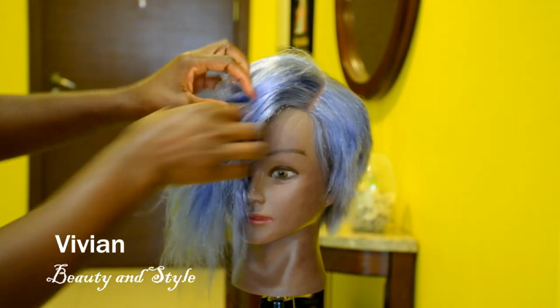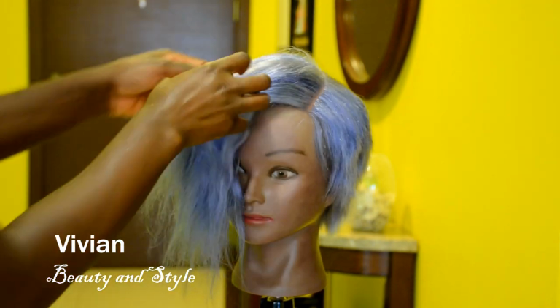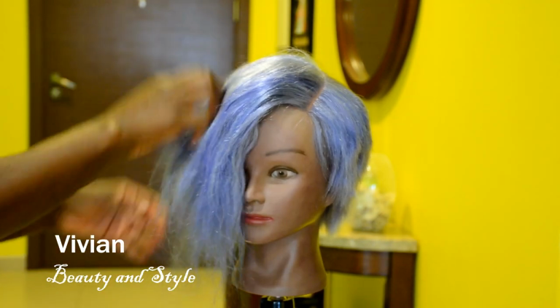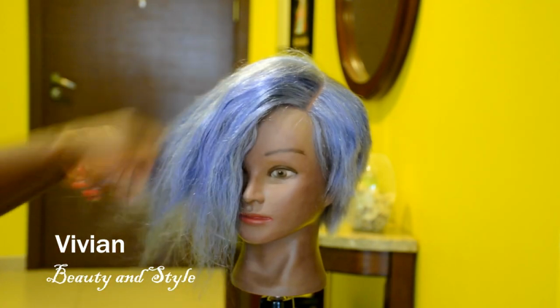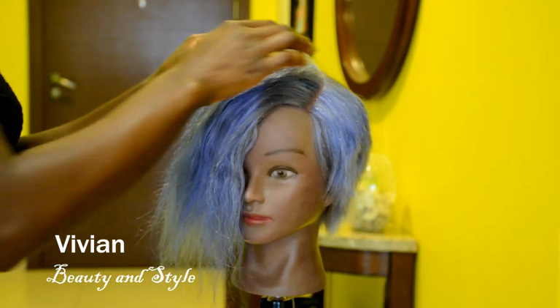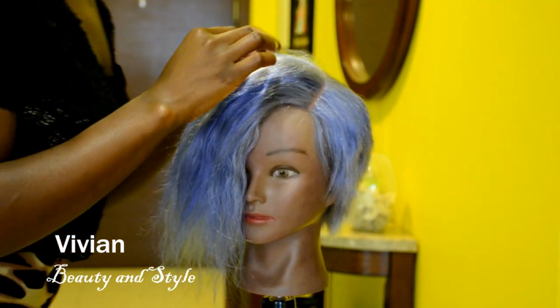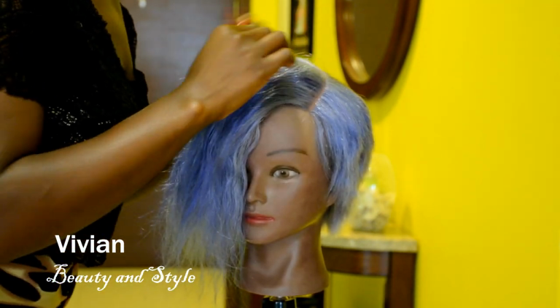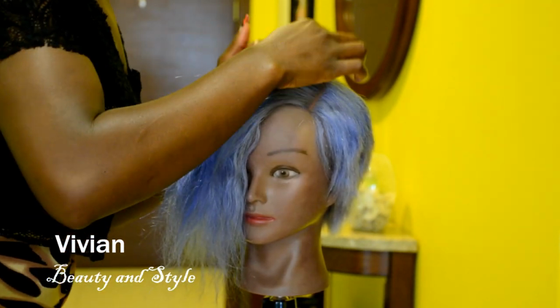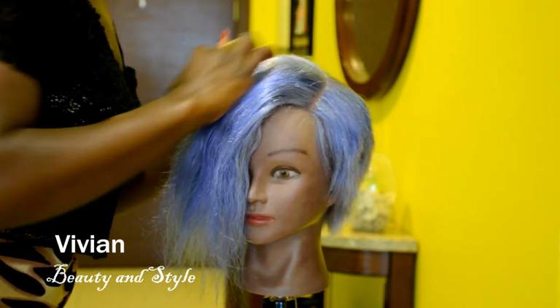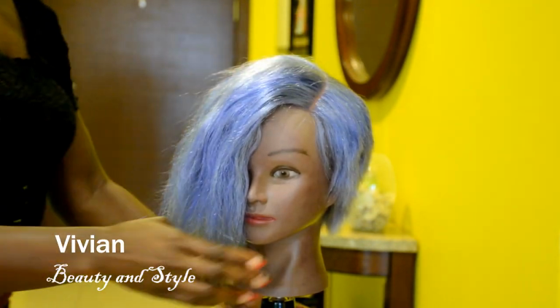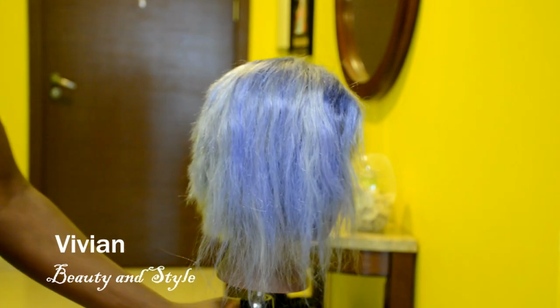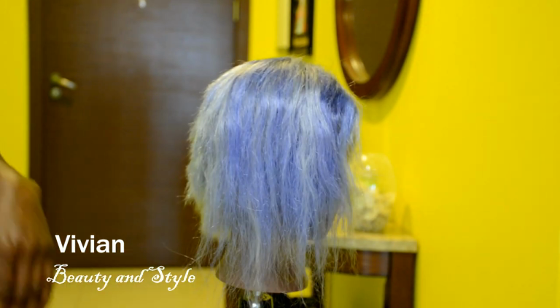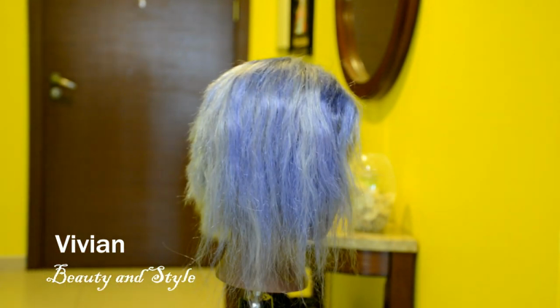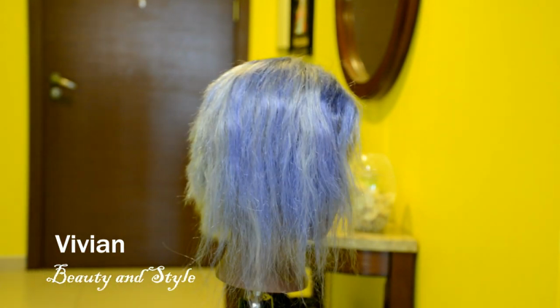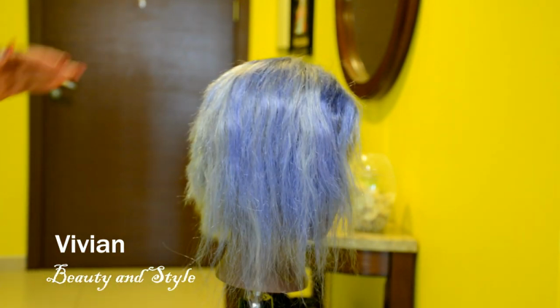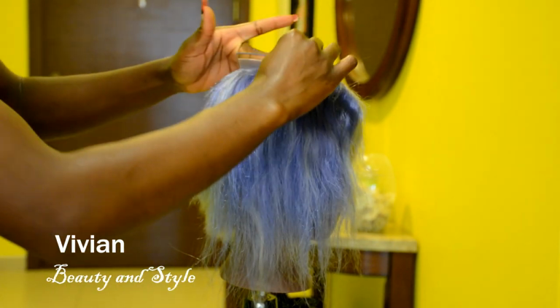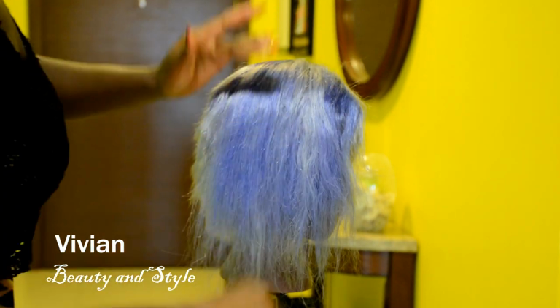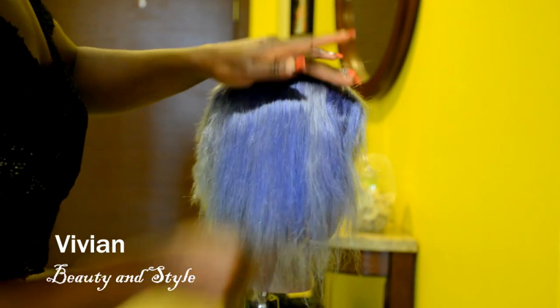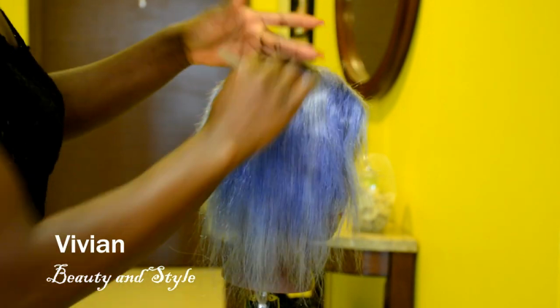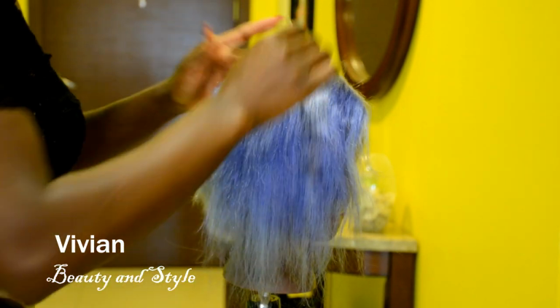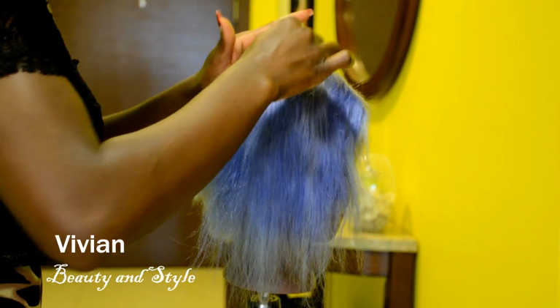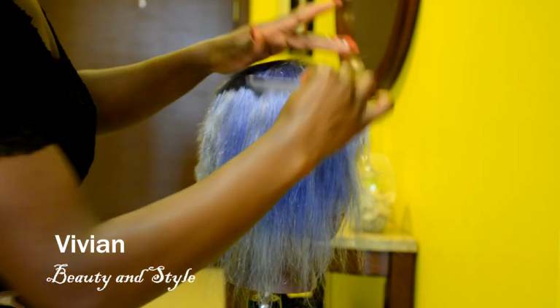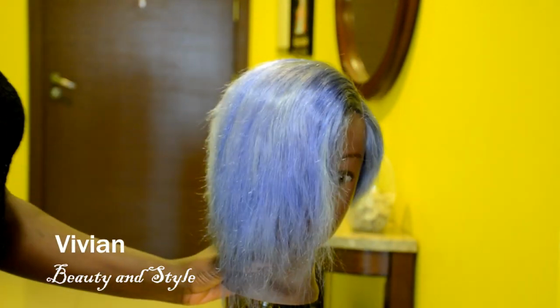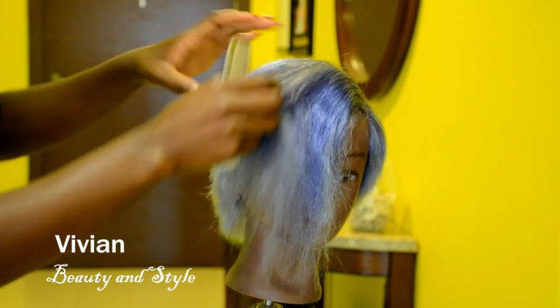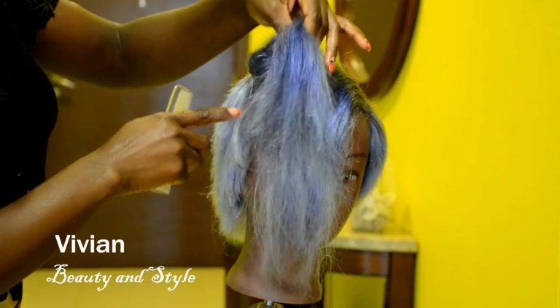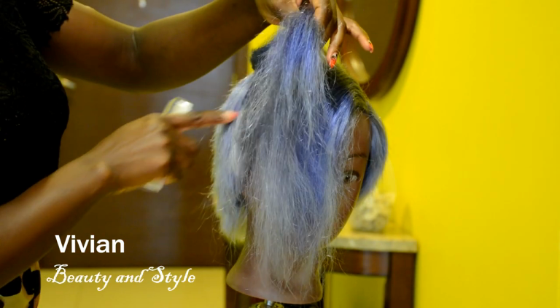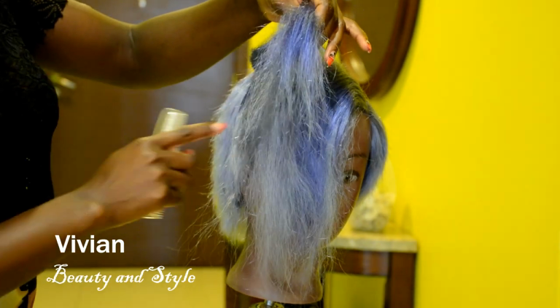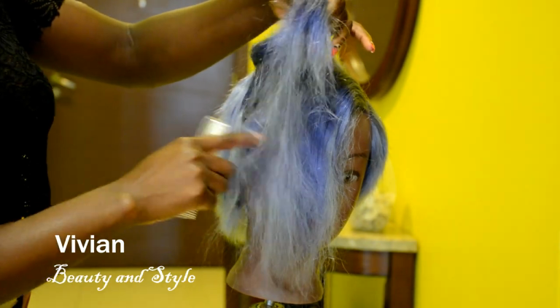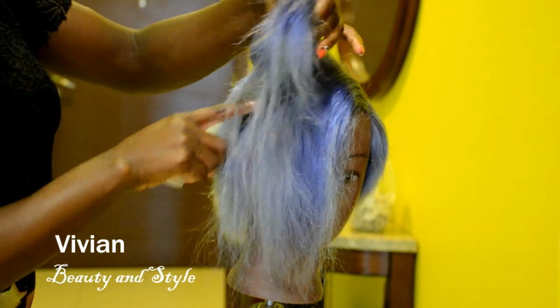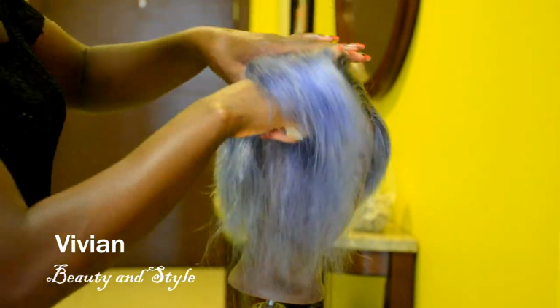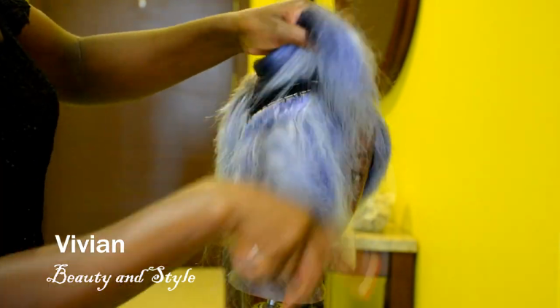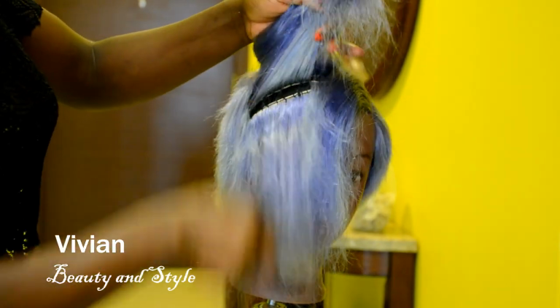Moving on to the next part, I'm going to go ahead and repeat the same process on this section. On this very part right here, I want the hair to be a bit longer so that way it can fall towards the front.